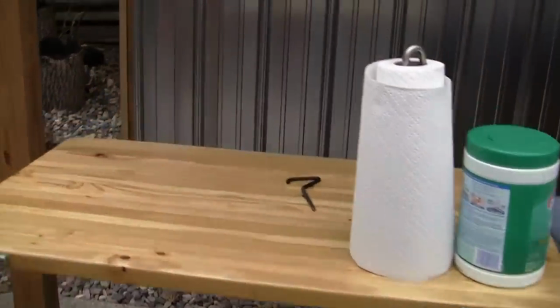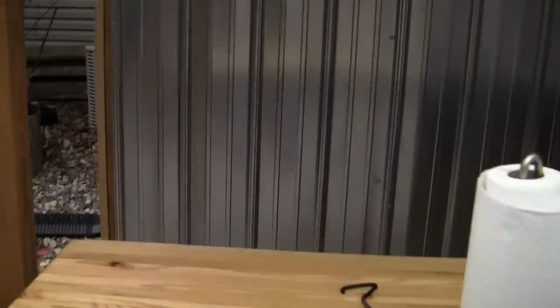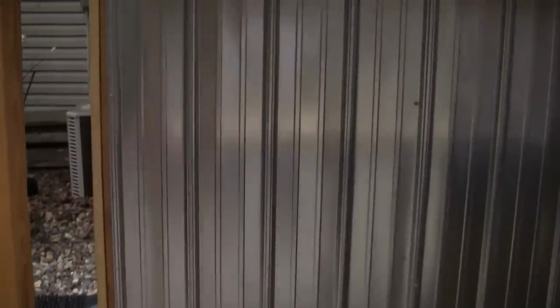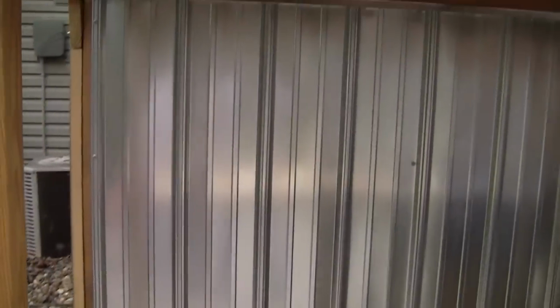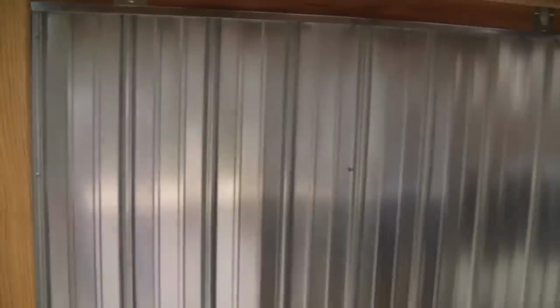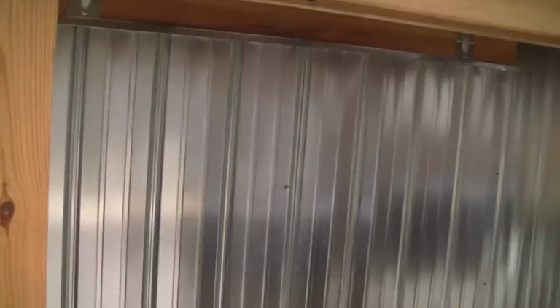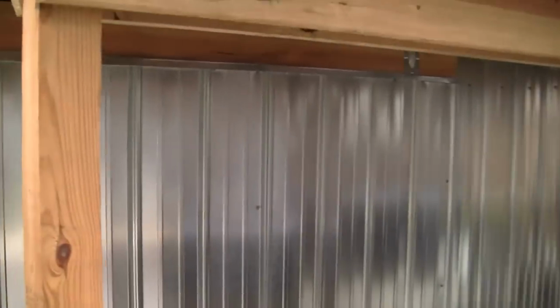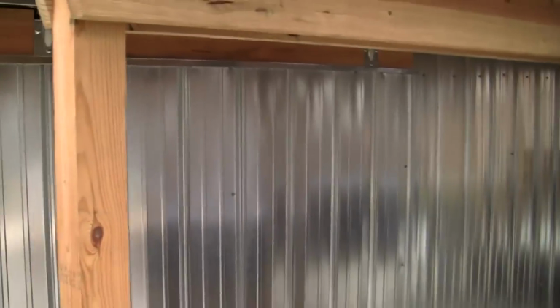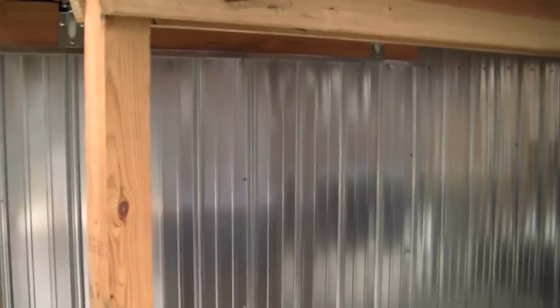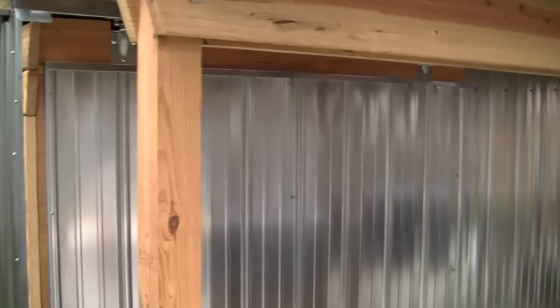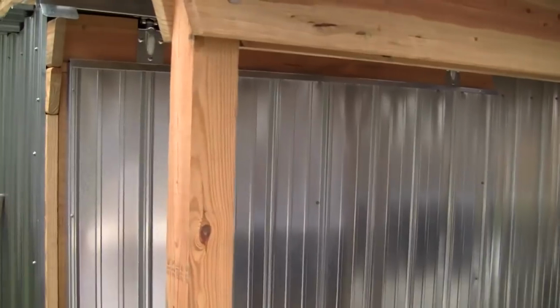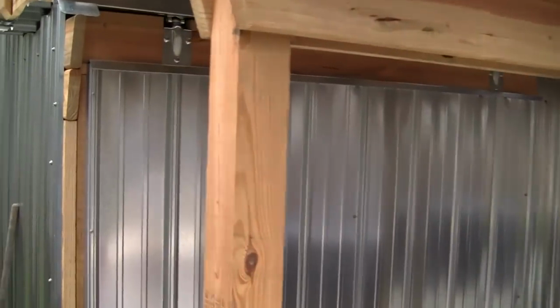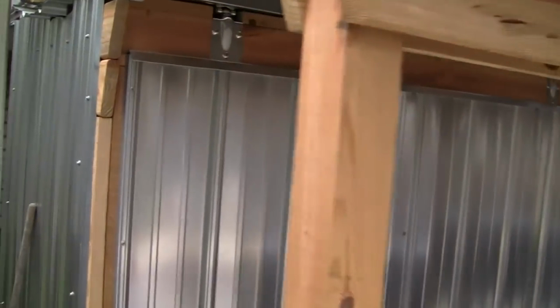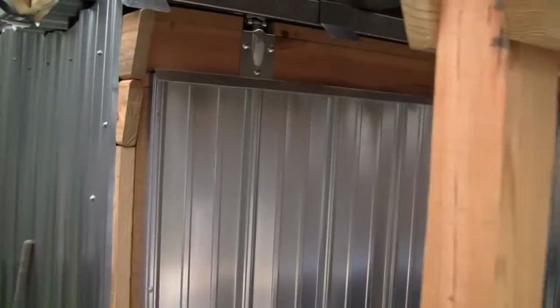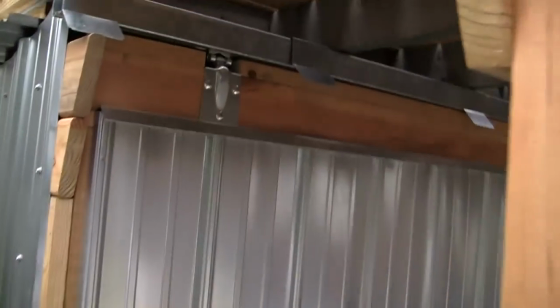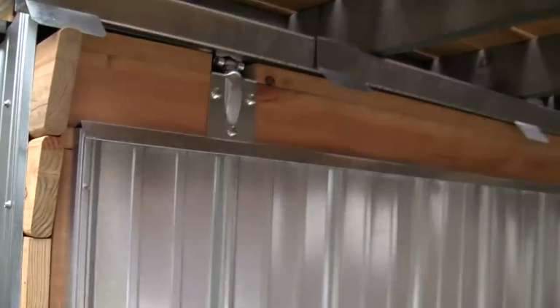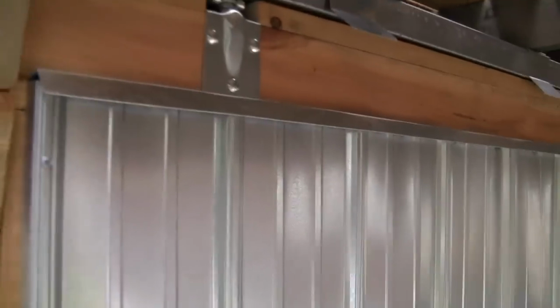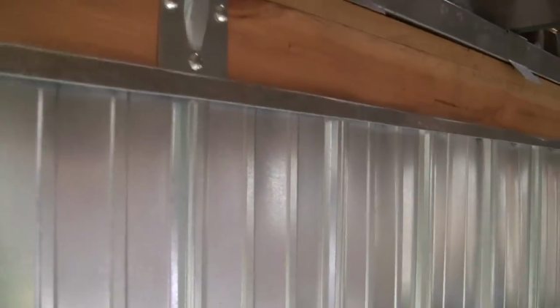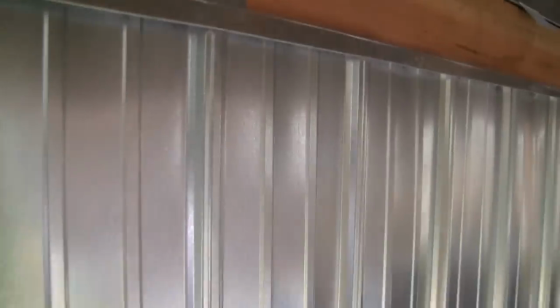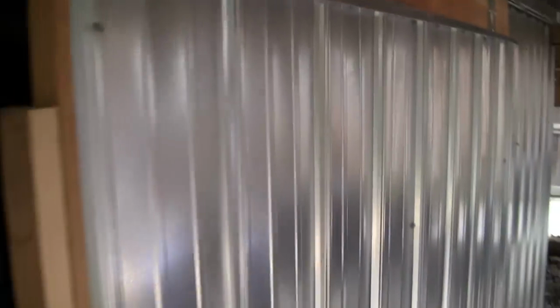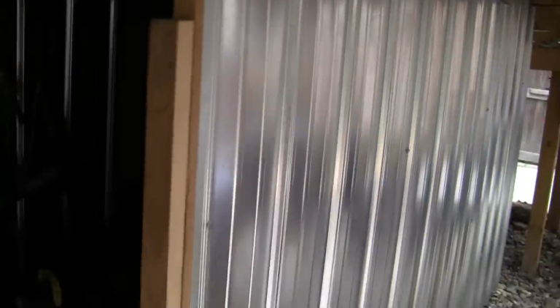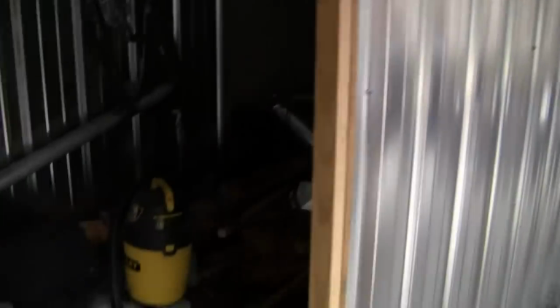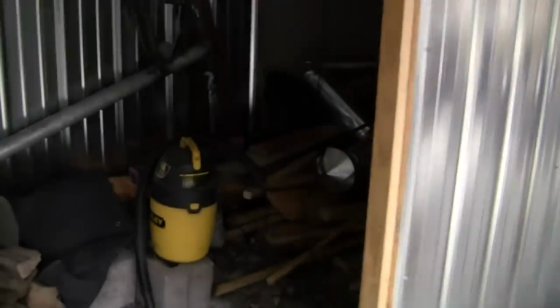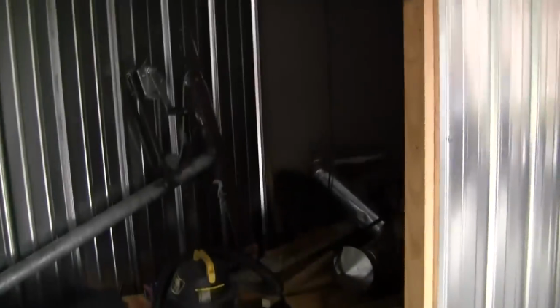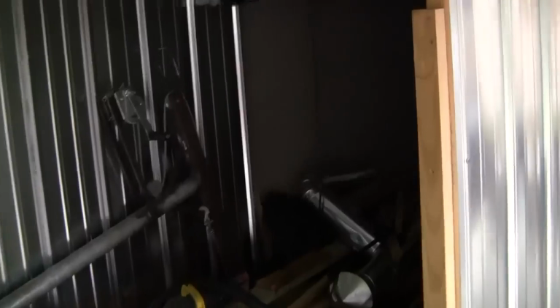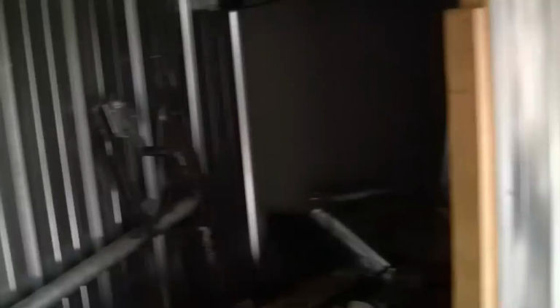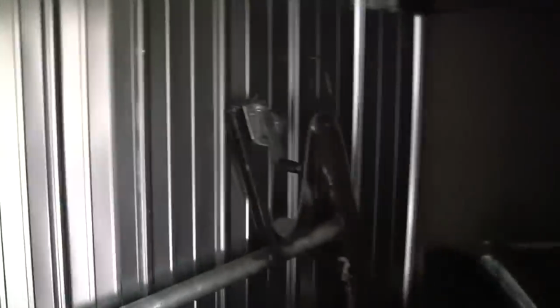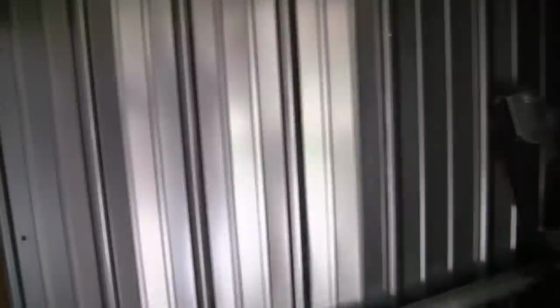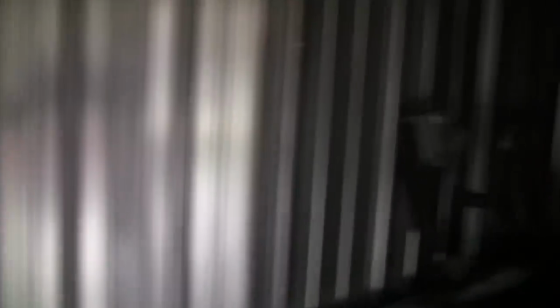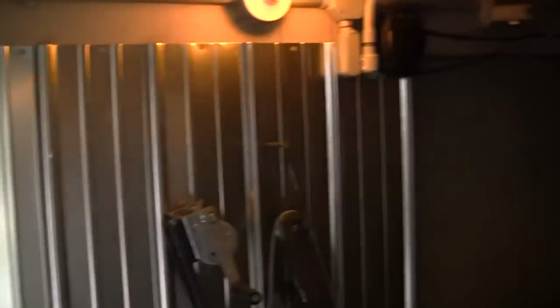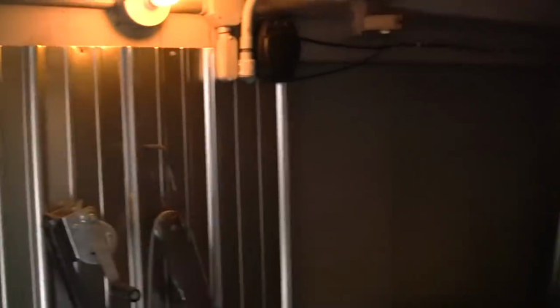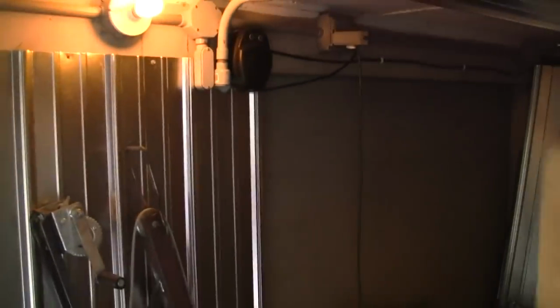I got my under-the-deck storage finished. They used some galvanized siding and a barn roller door. There's plenty of storage under there and I also got electricity.